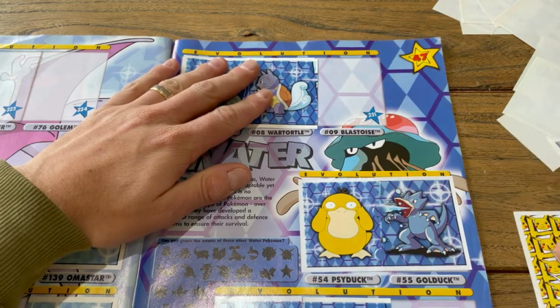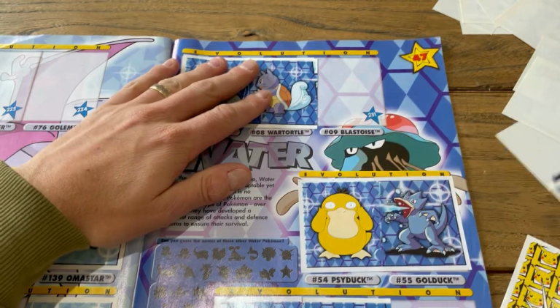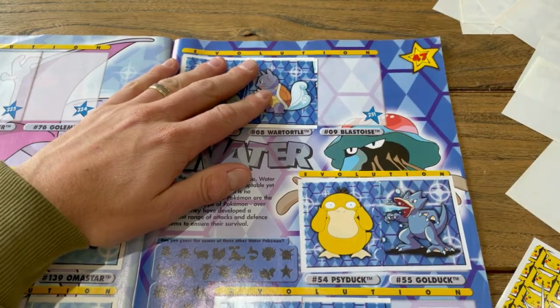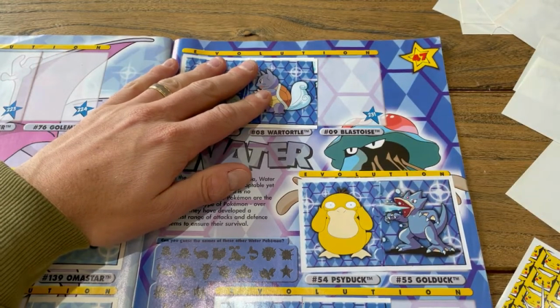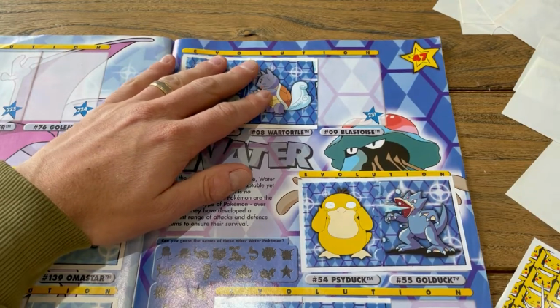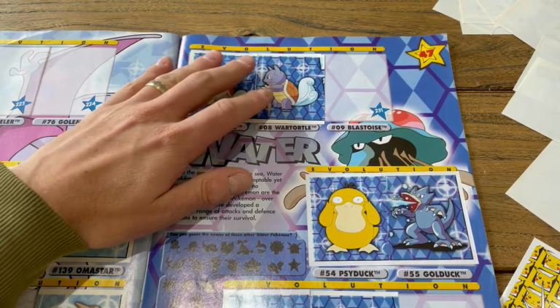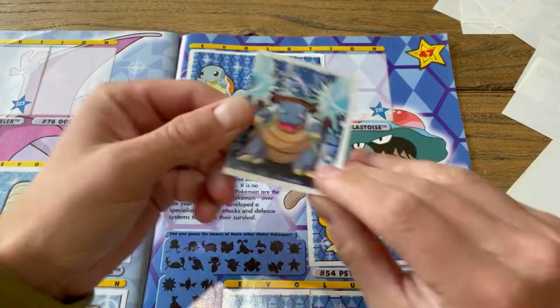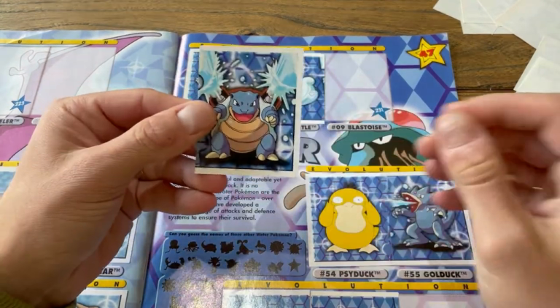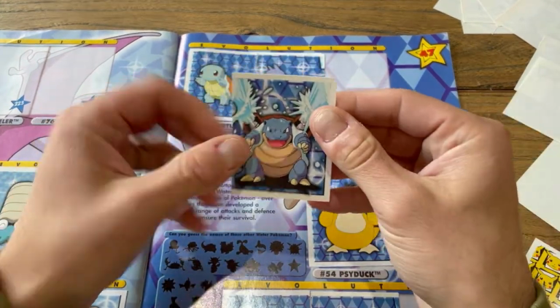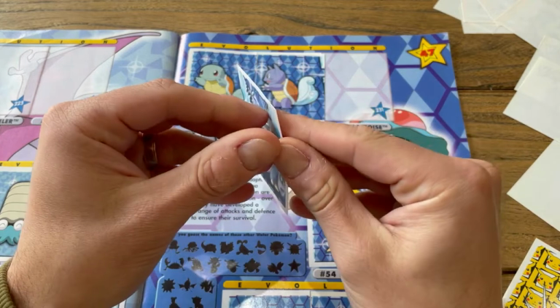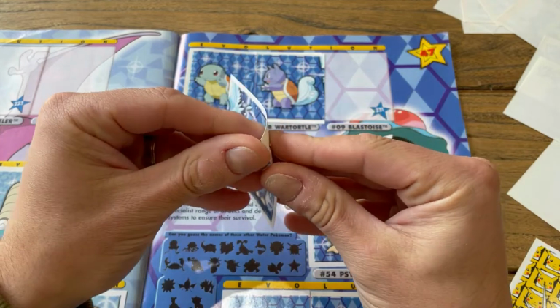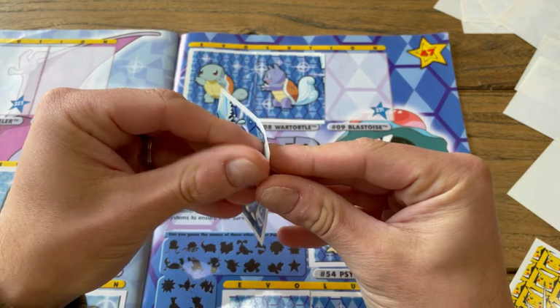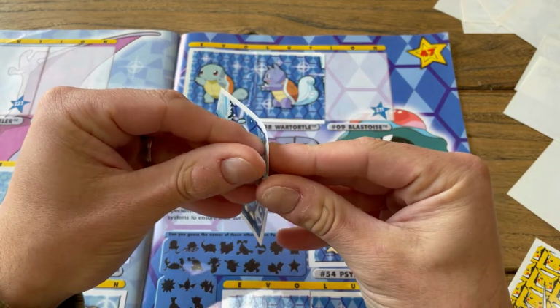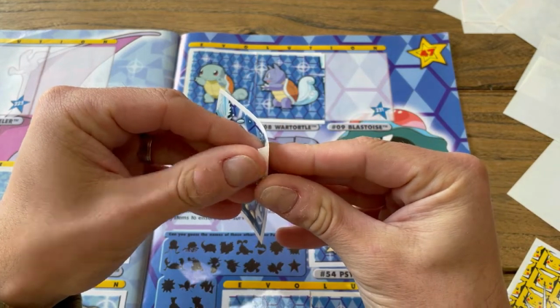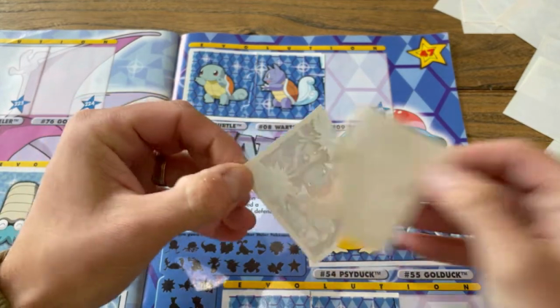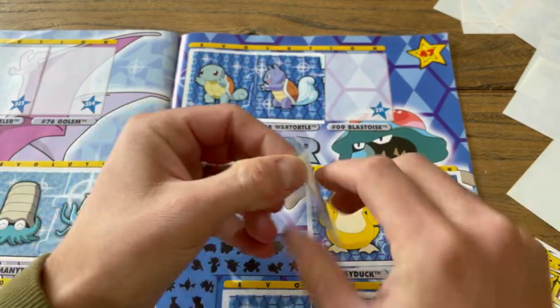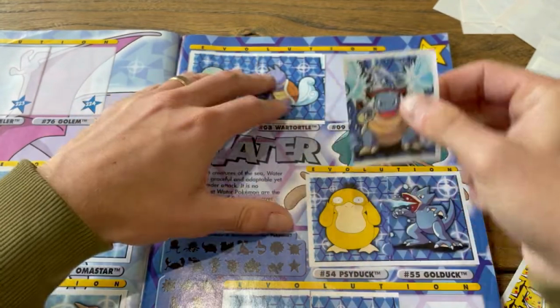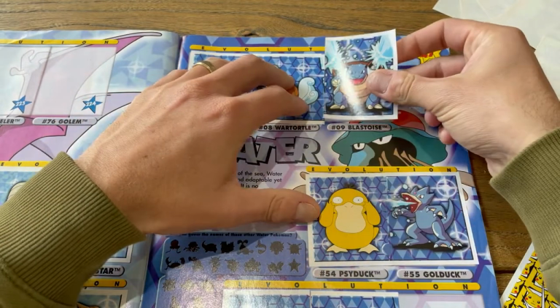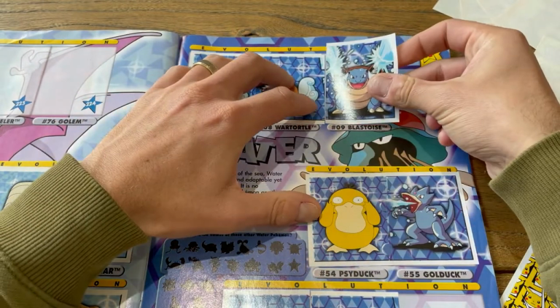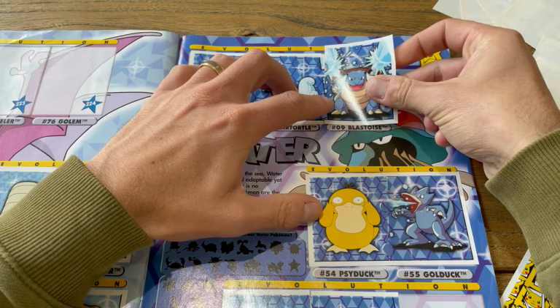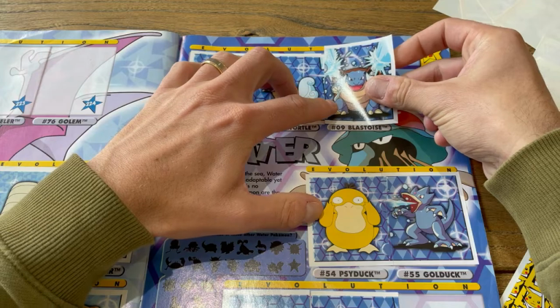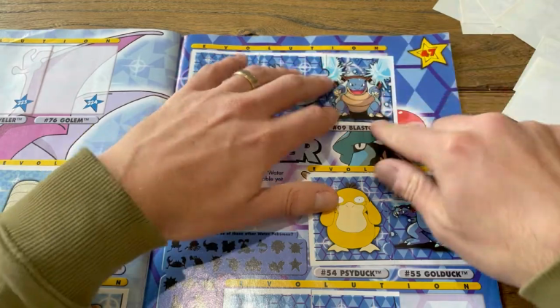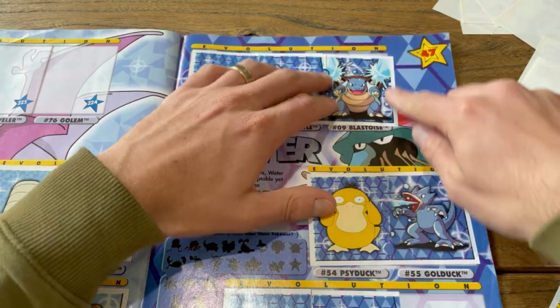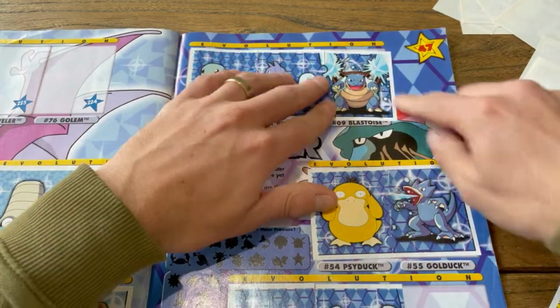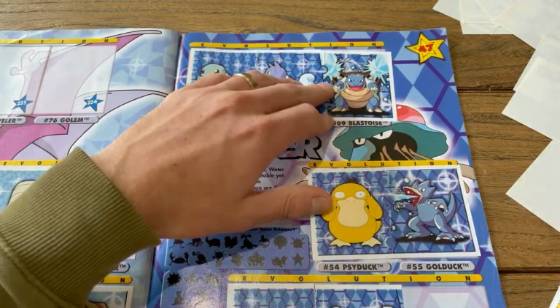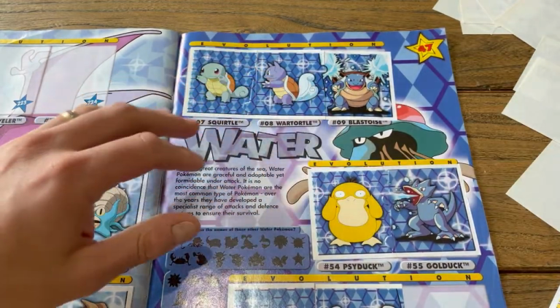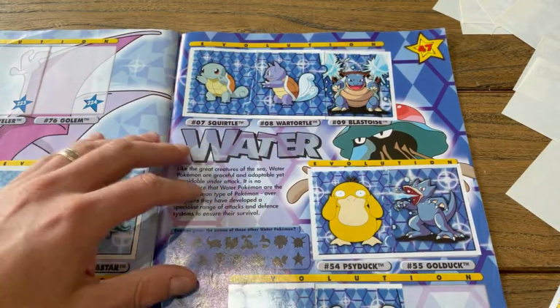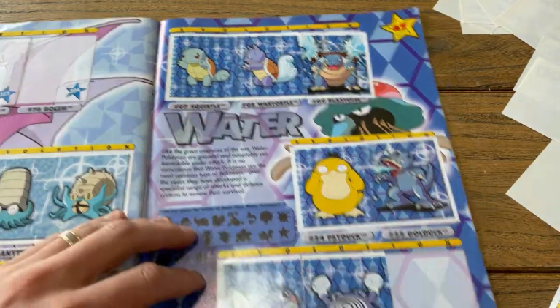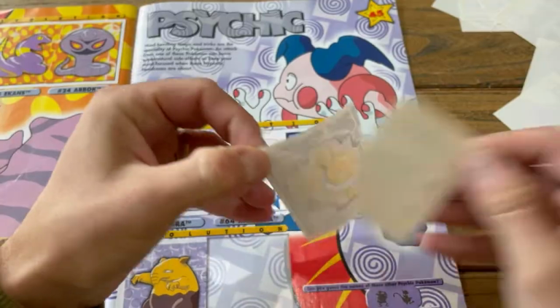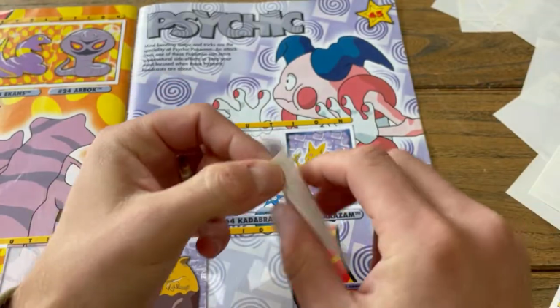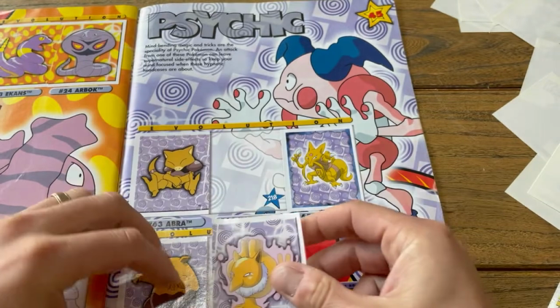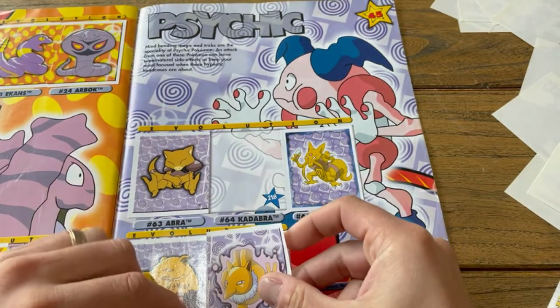There we go. And guess what? We get to finish the evolutionary line with Blastoise — the big boy — and this one is going to go just here. Beautiful! A little bit off but that's okay. So I complete the page, which is awesome.